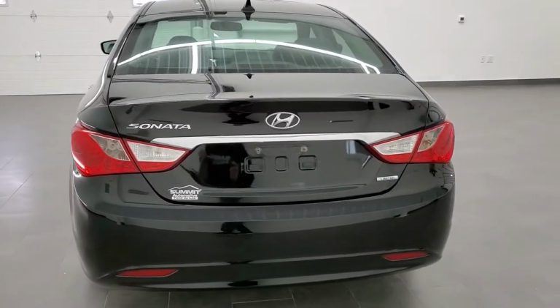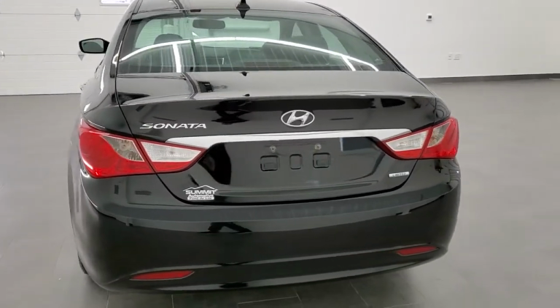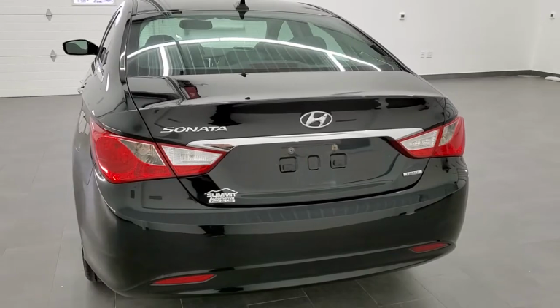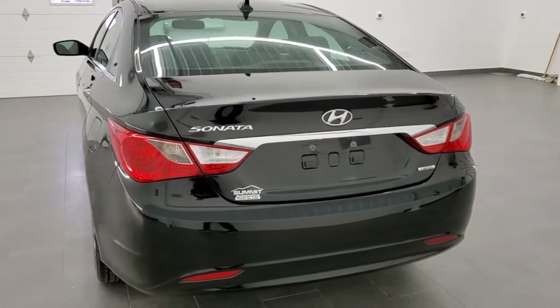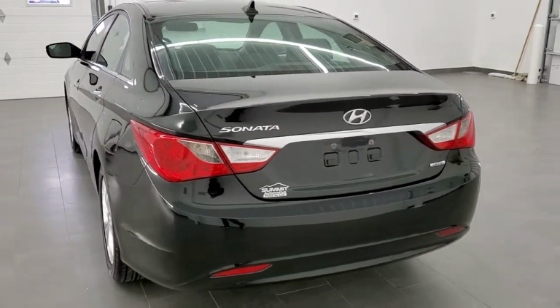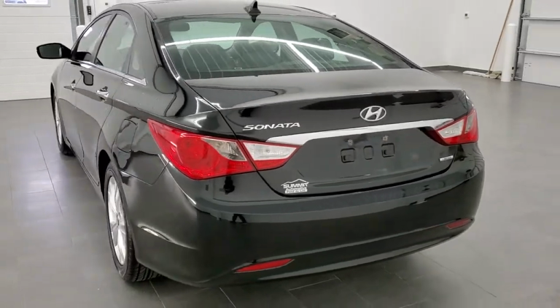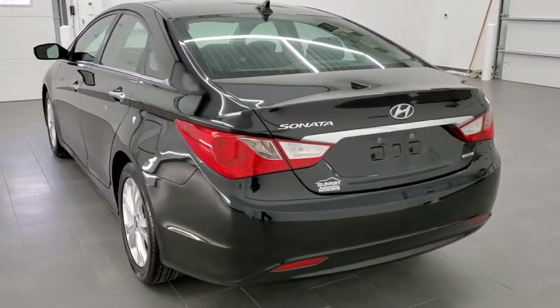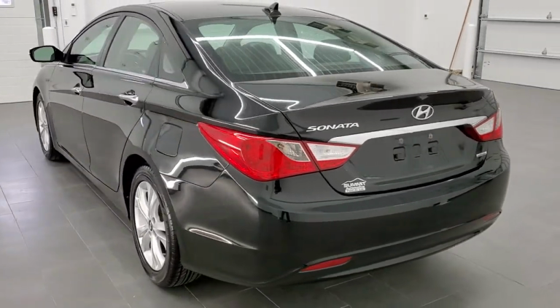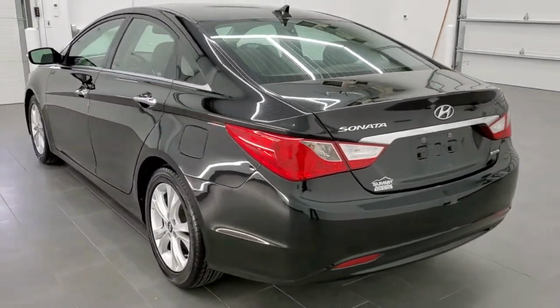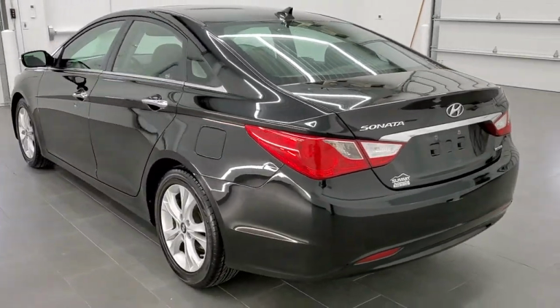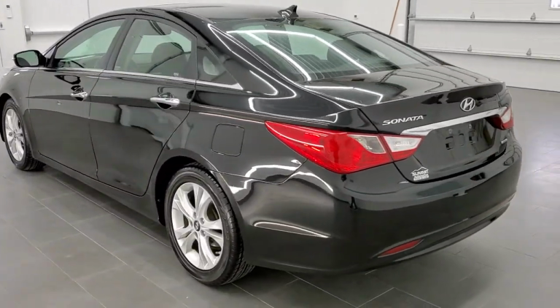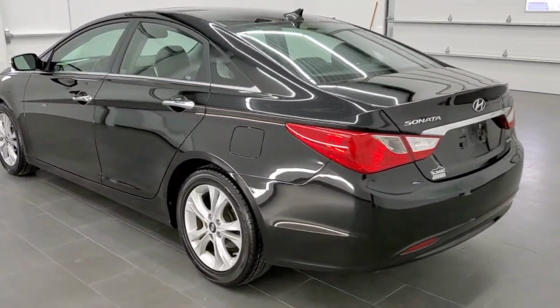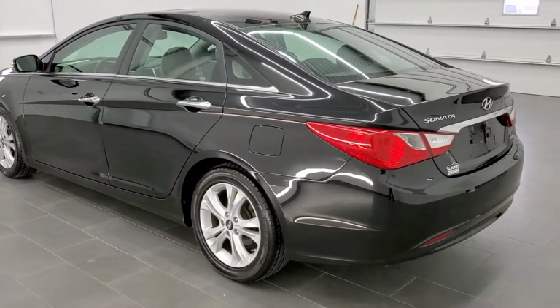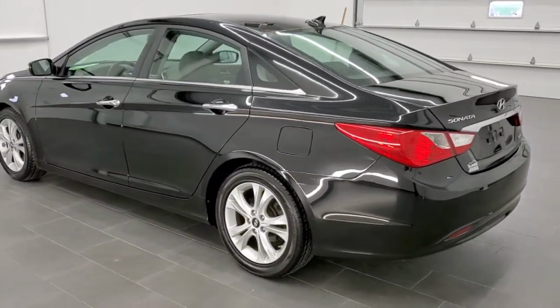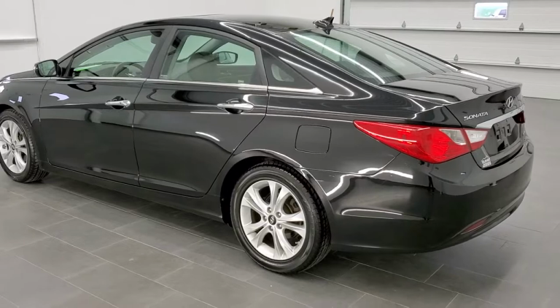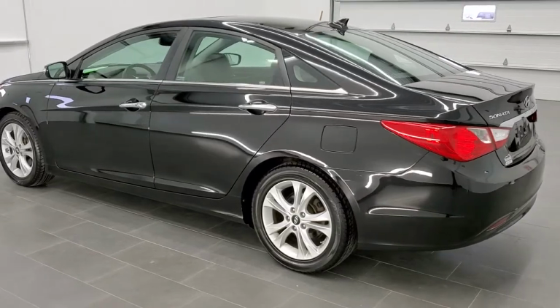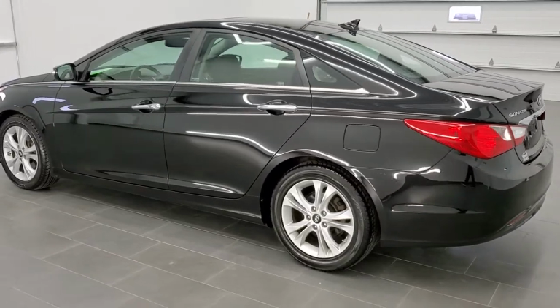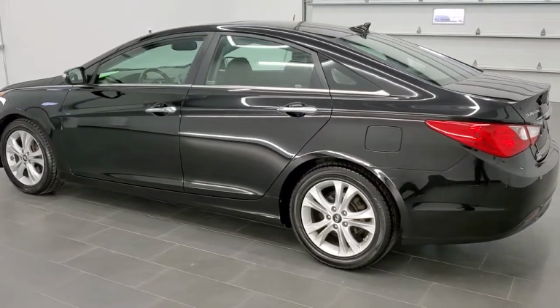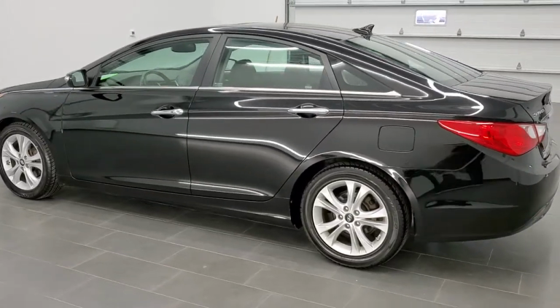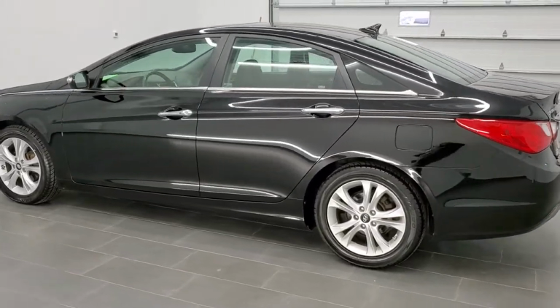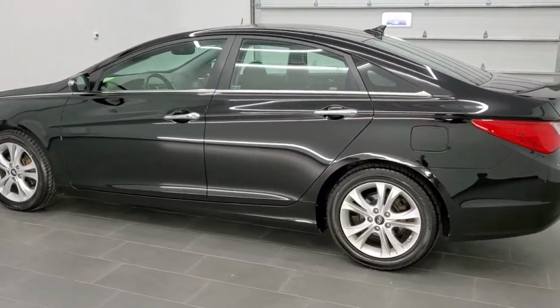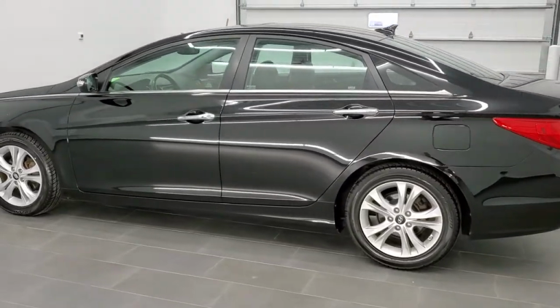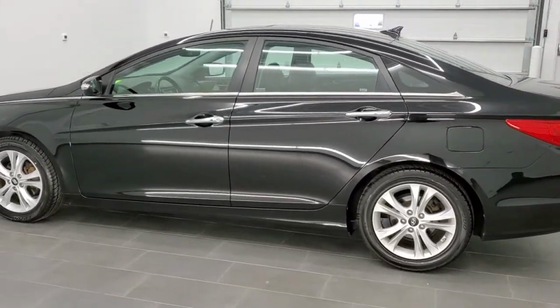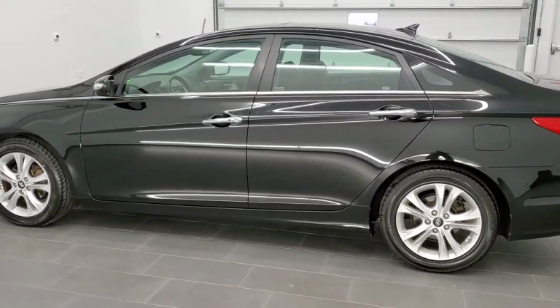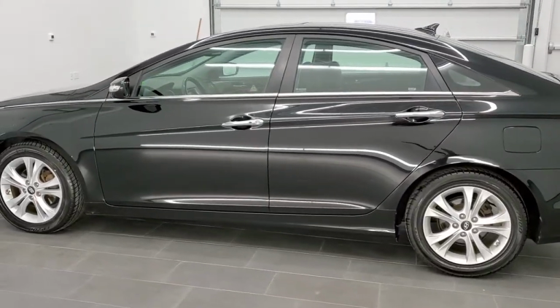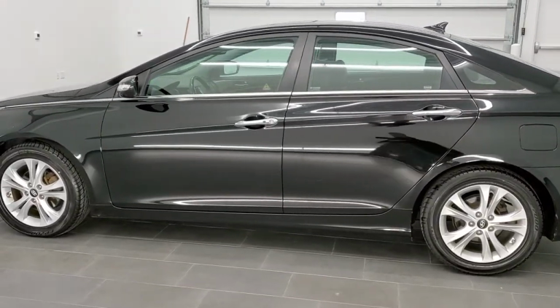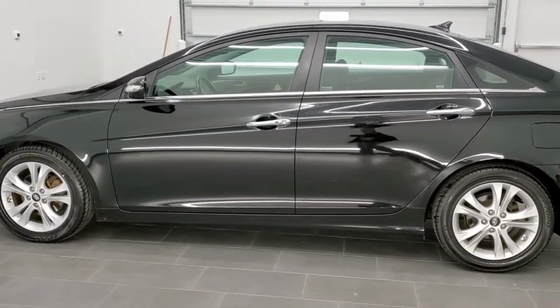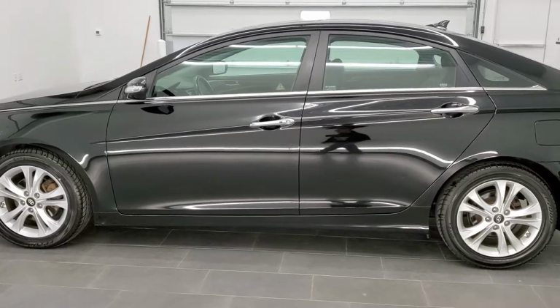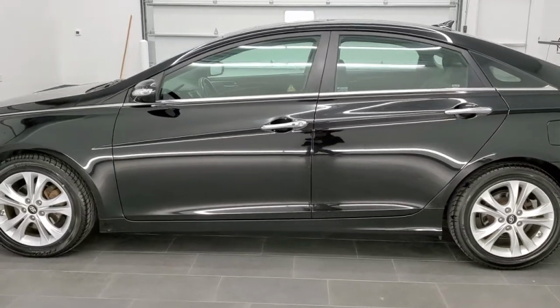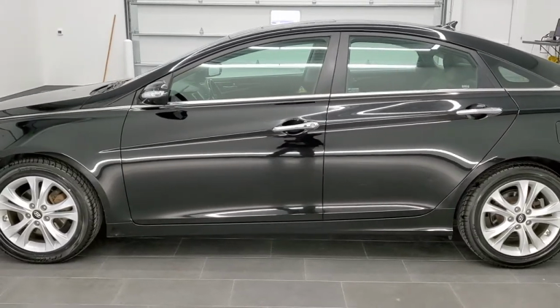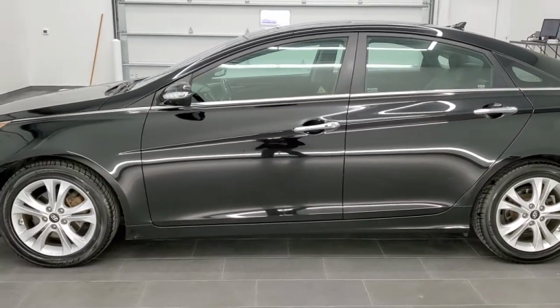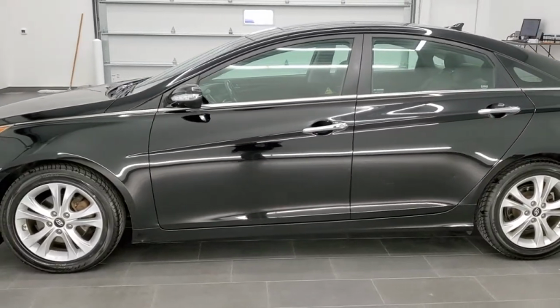This car has been fully safety inspected by our service shop. It has a fresh oil and filter change, all the fluids have been checked and topped off, and this car is 100% ready to go. There are four brand new tires on here.